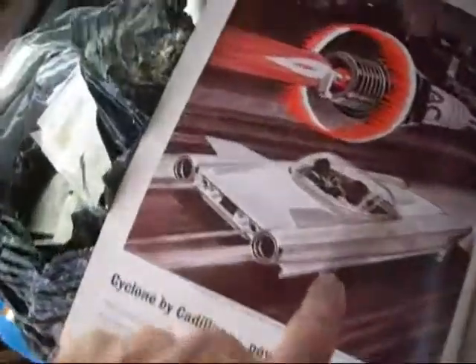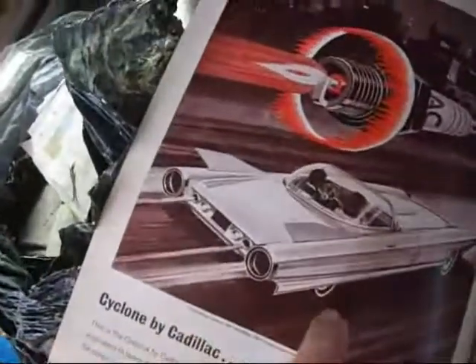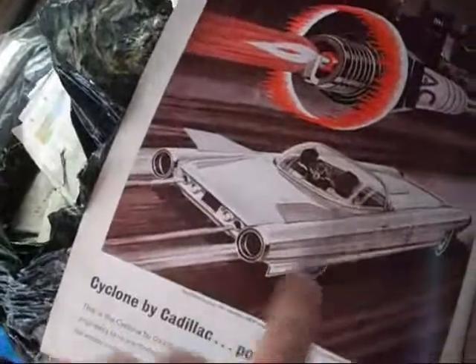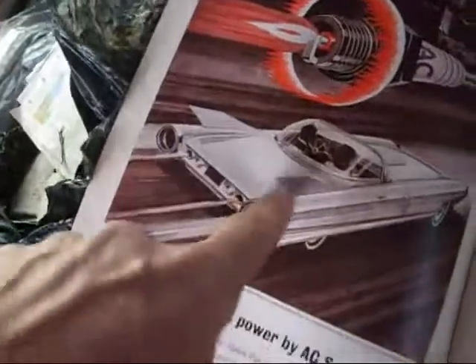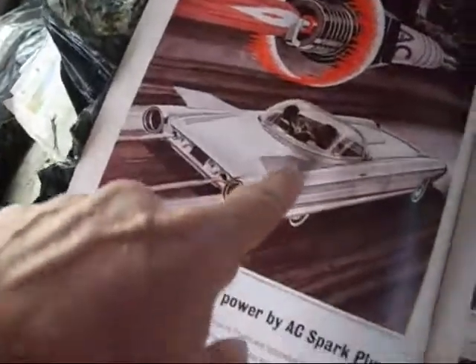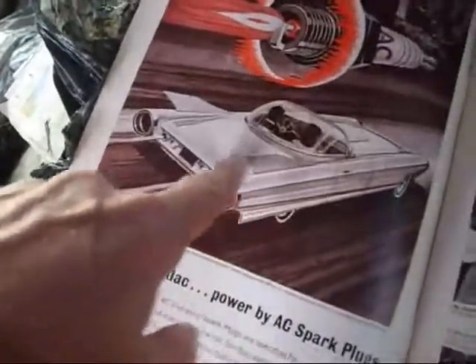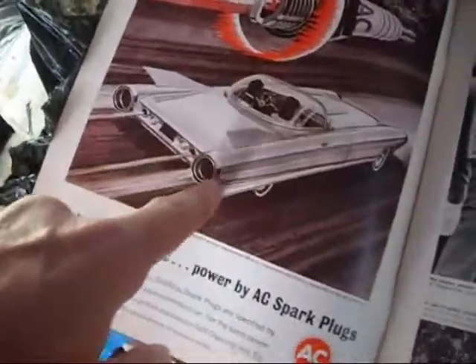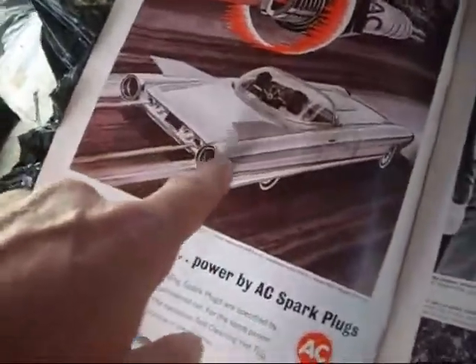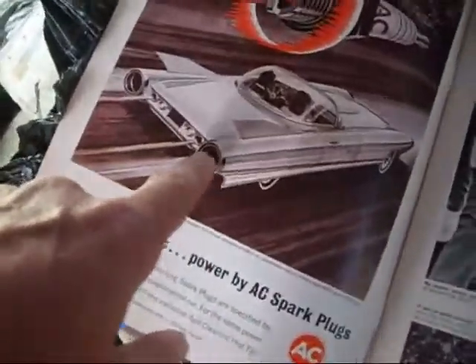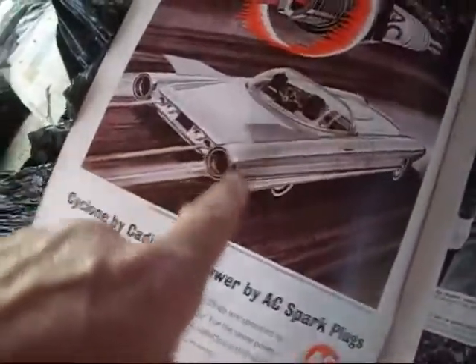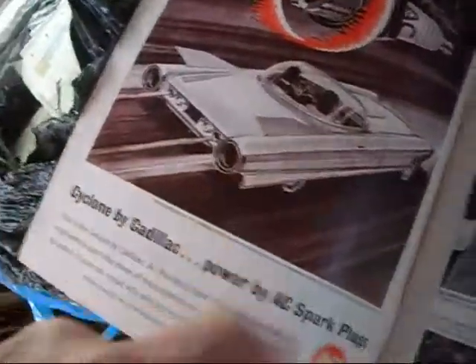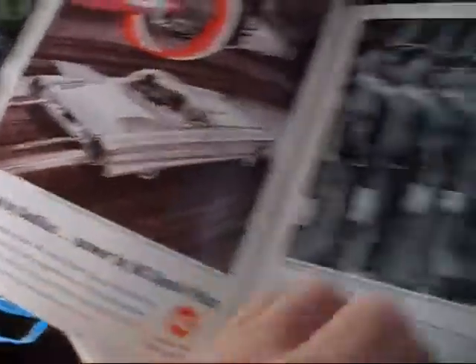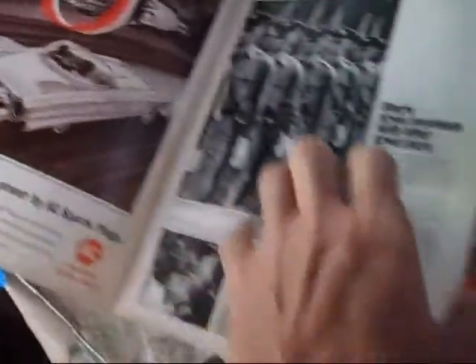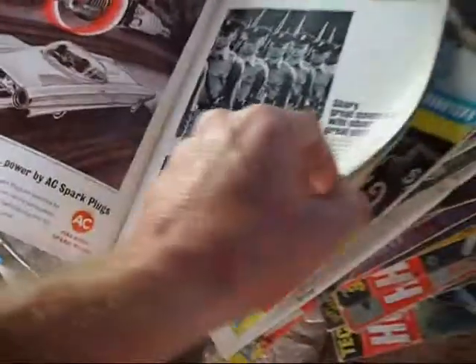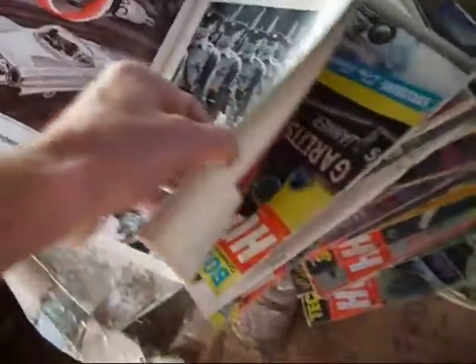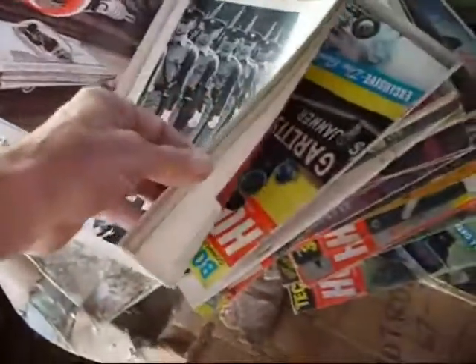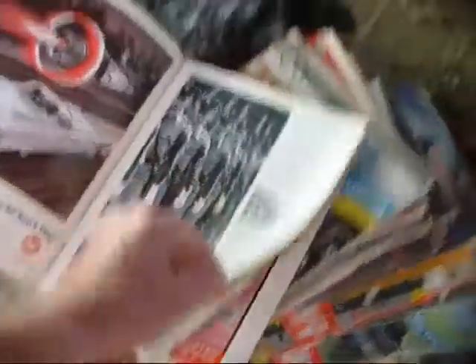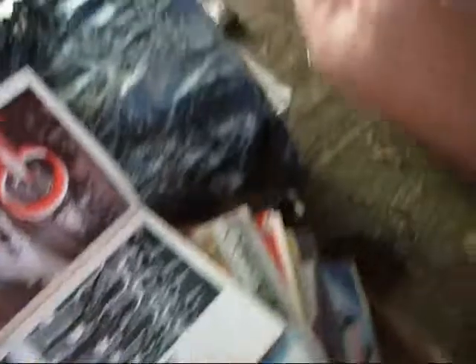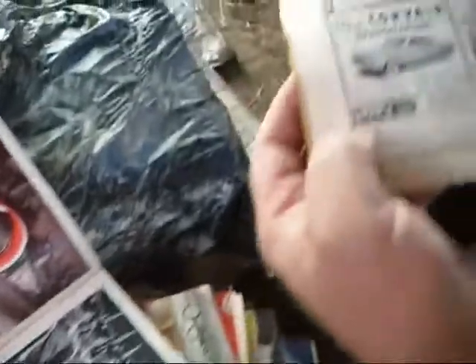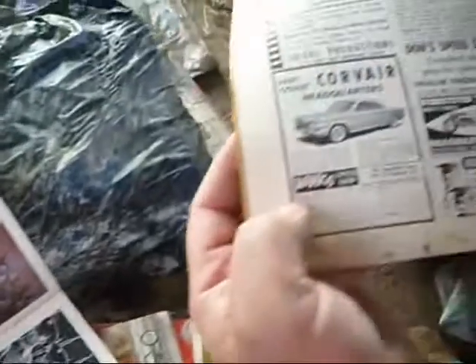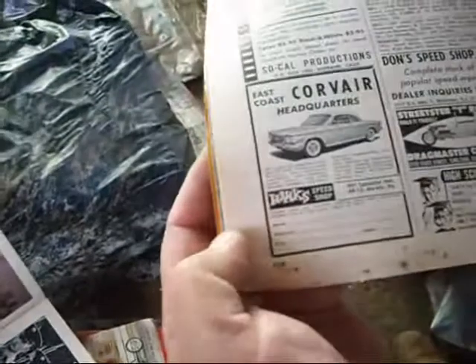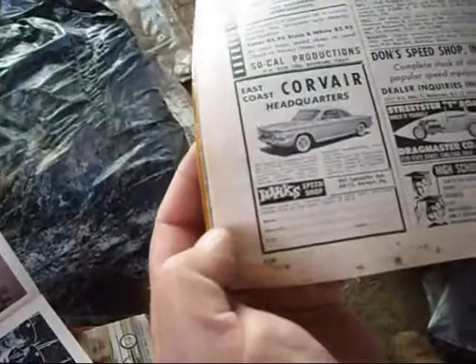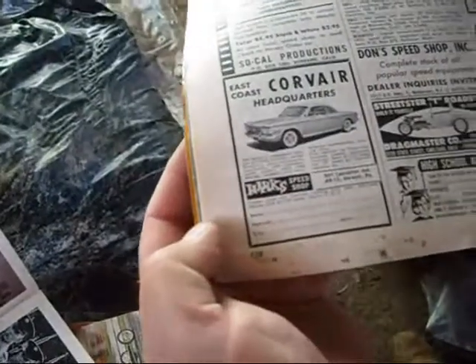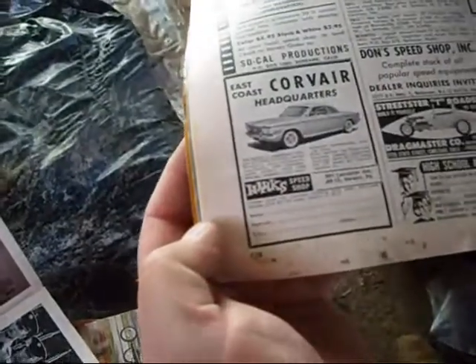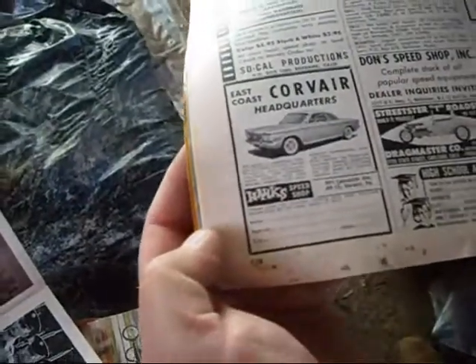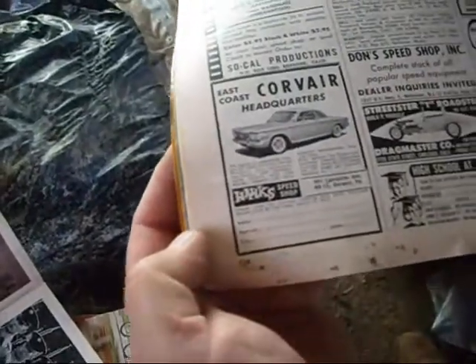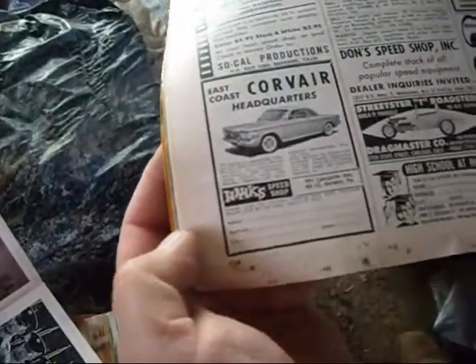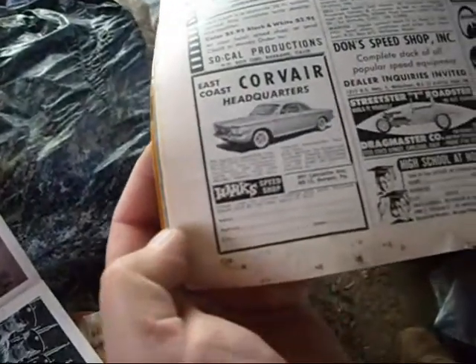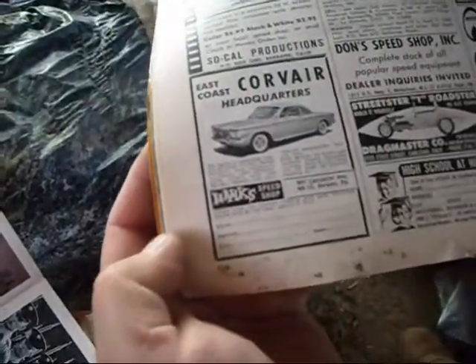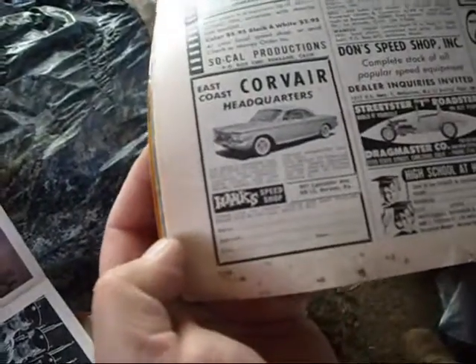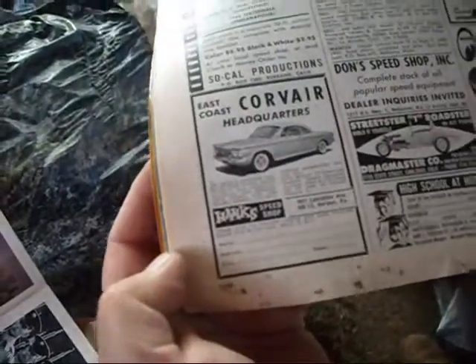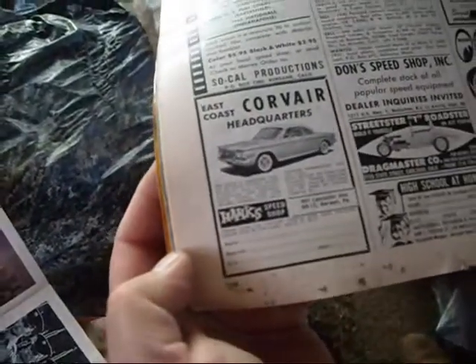Cadillac — turbine powered. Here's your East Coast Corvair Headquarters: Hank Speed Shop, Berwyn, Pennsylvania.